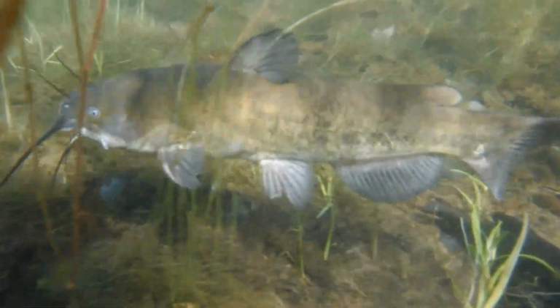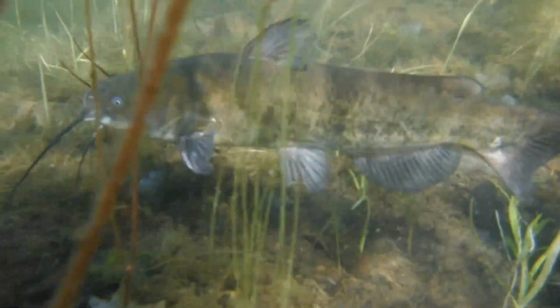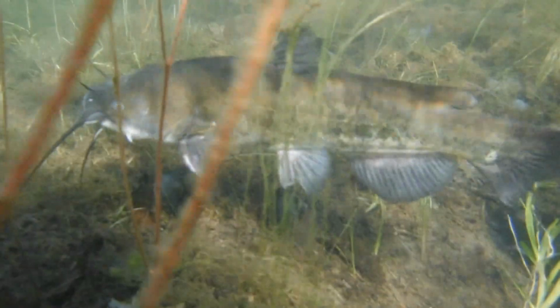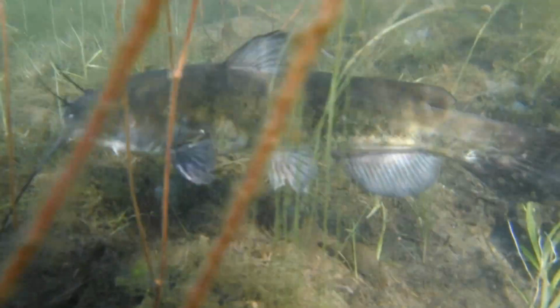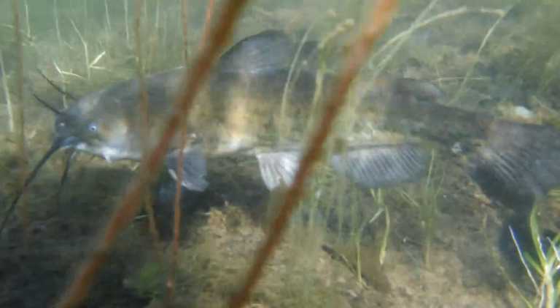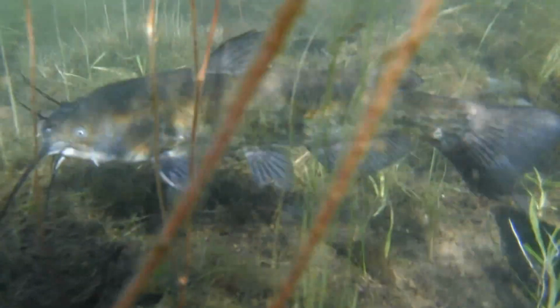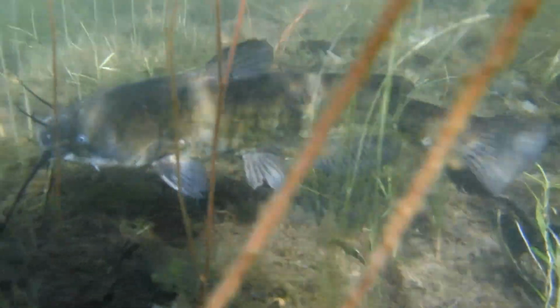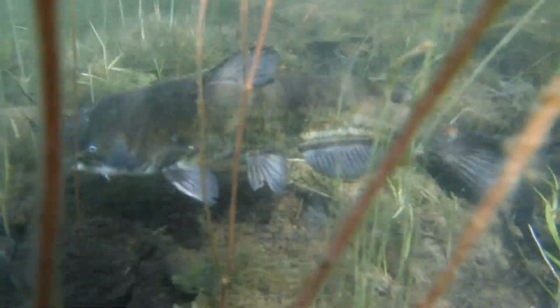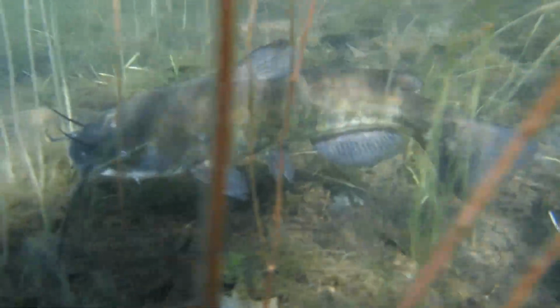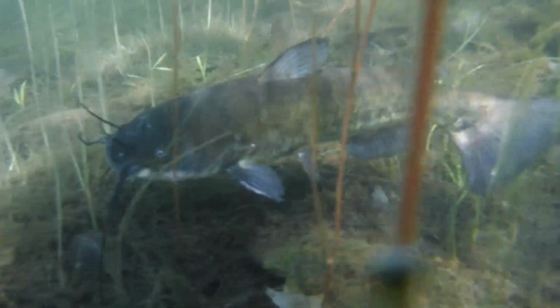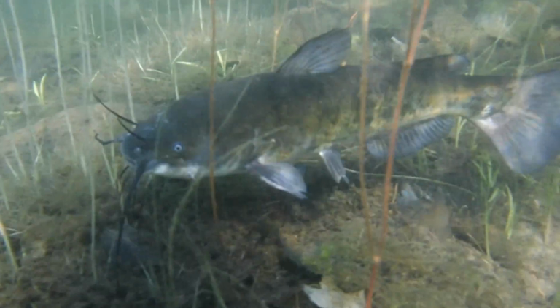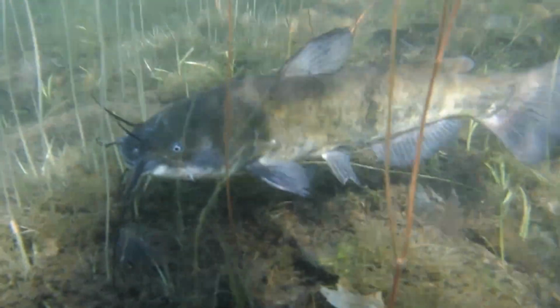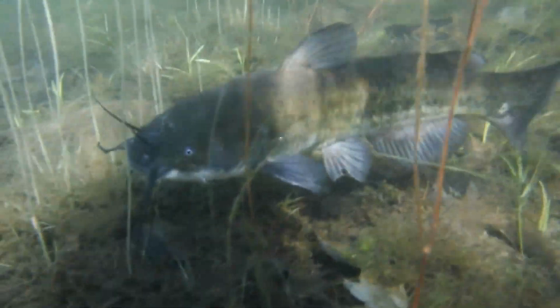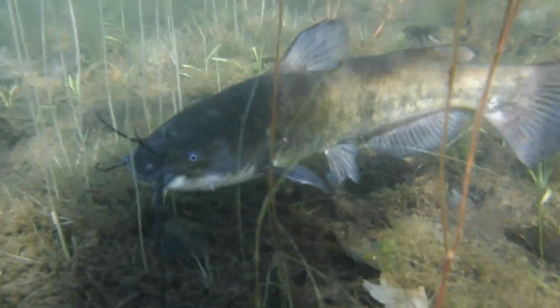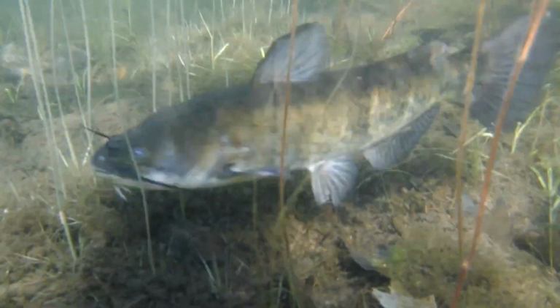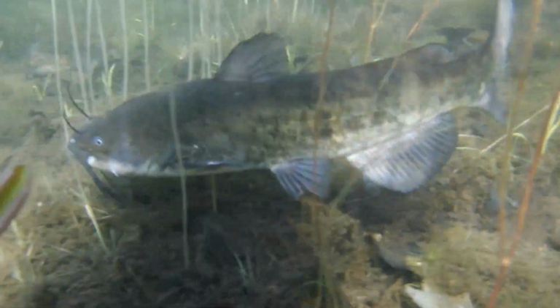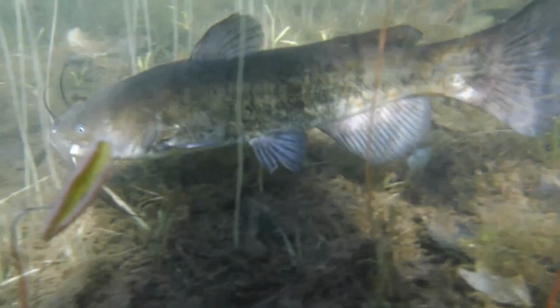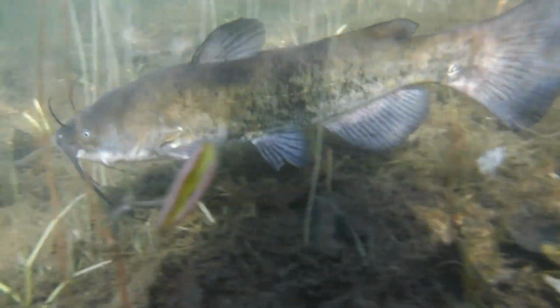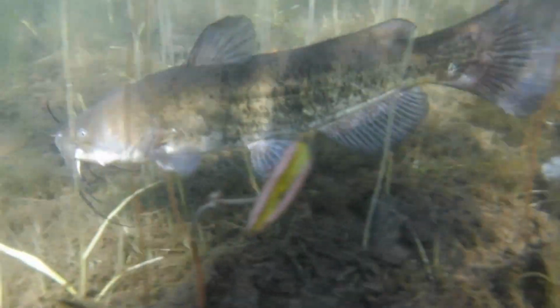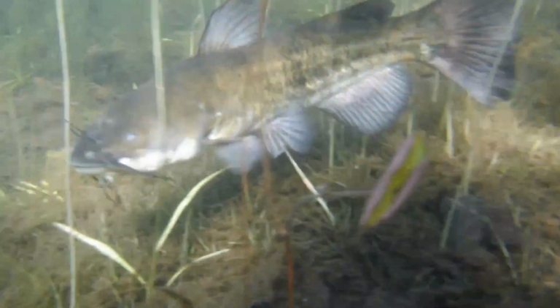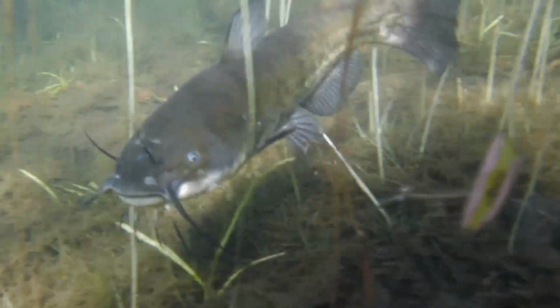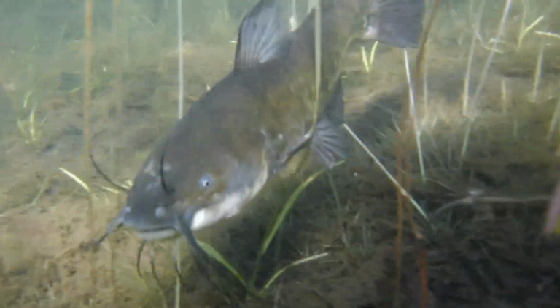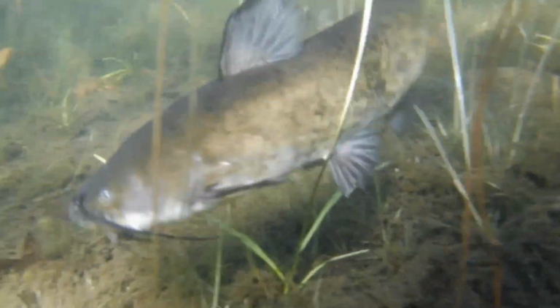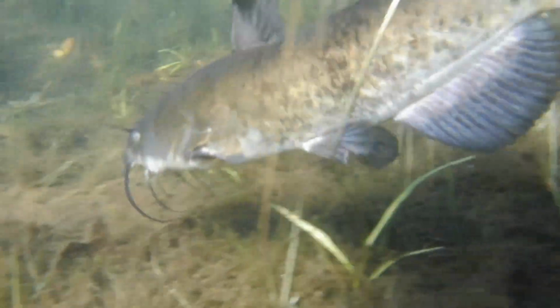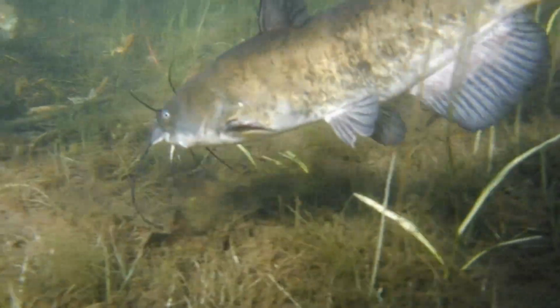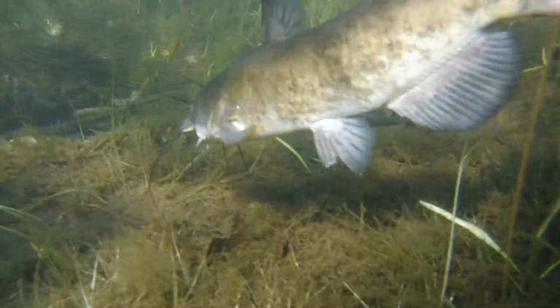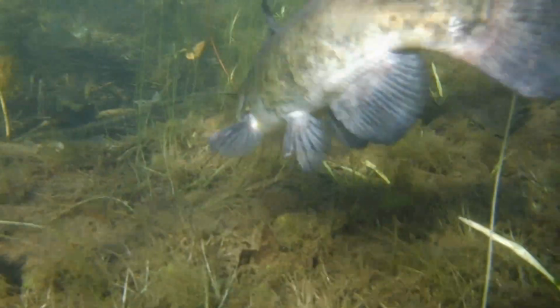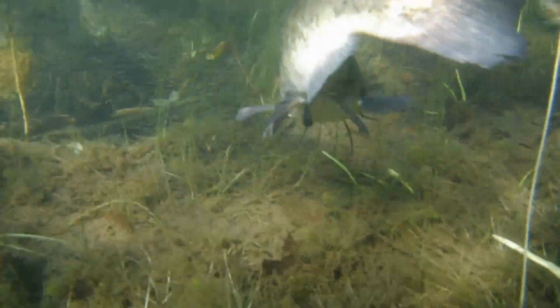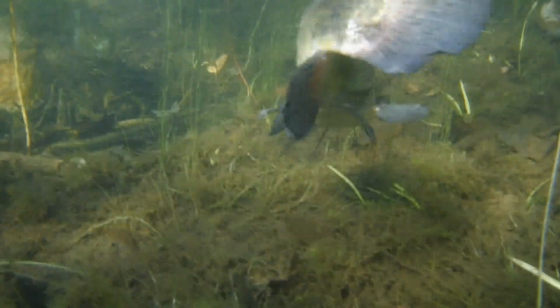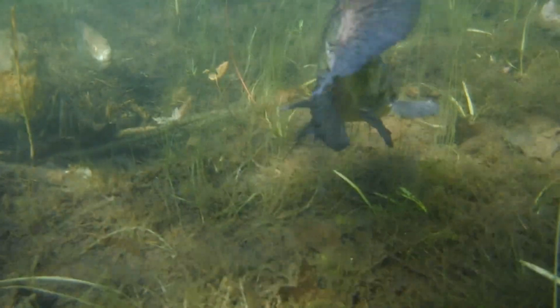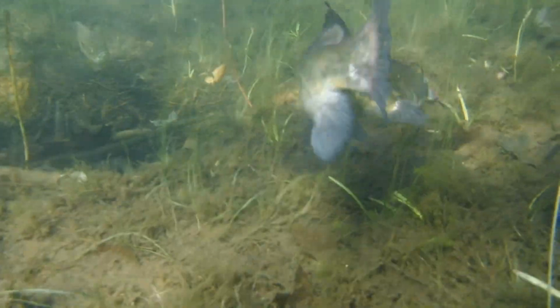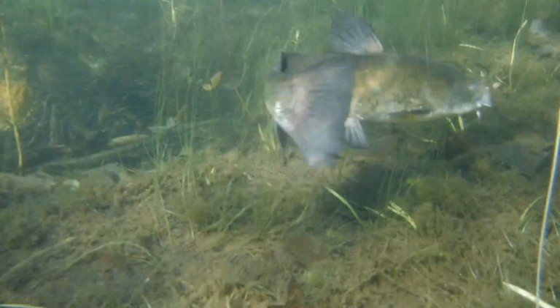Hello there and welcome back. Today we'll be diving into a freshwater lake to have a rare and wonderfully close encounter with a family of bullhead catfish.